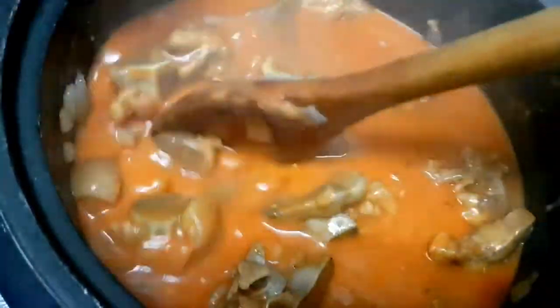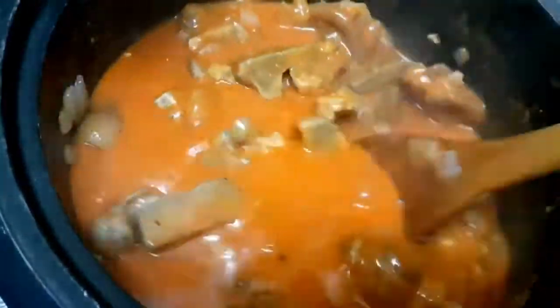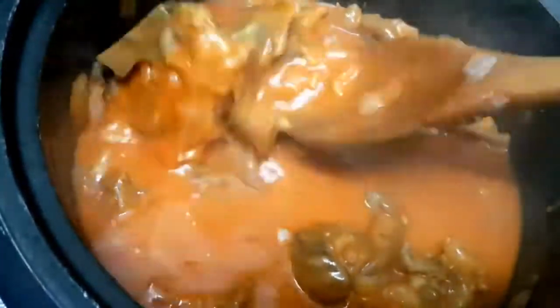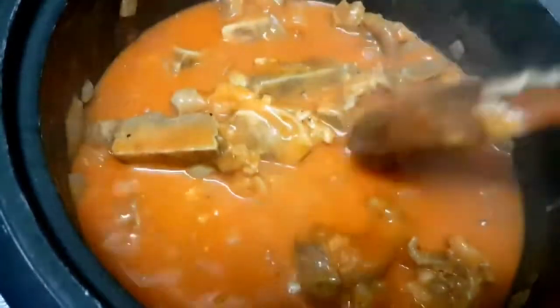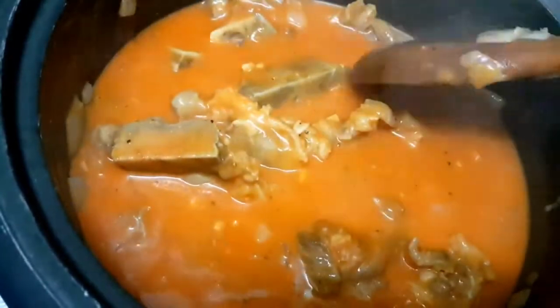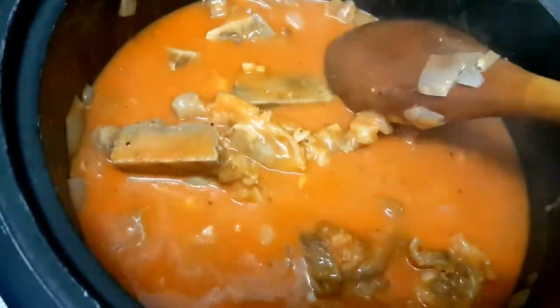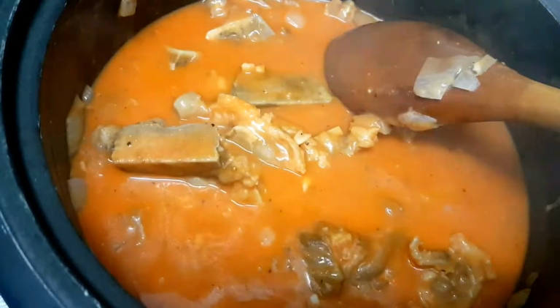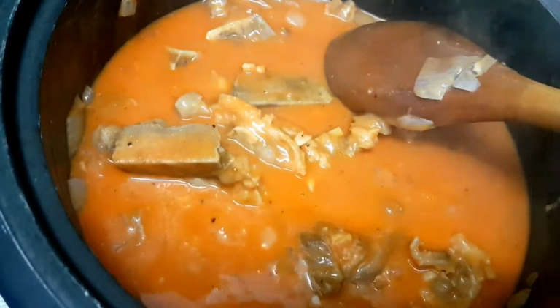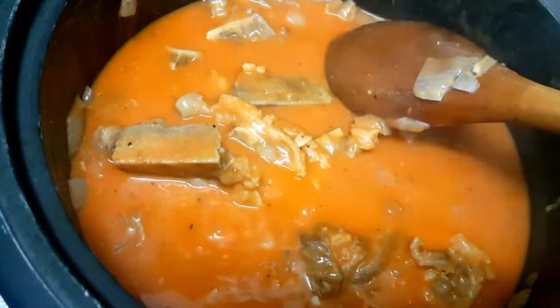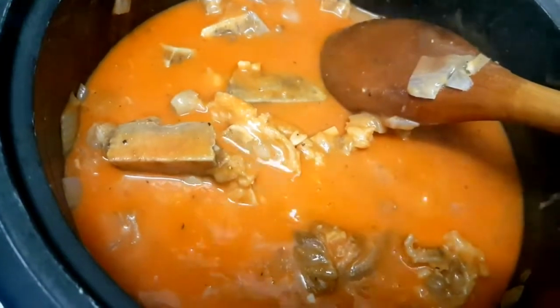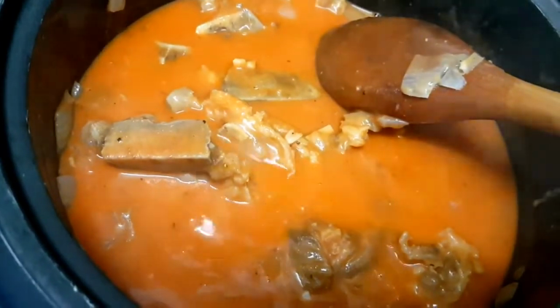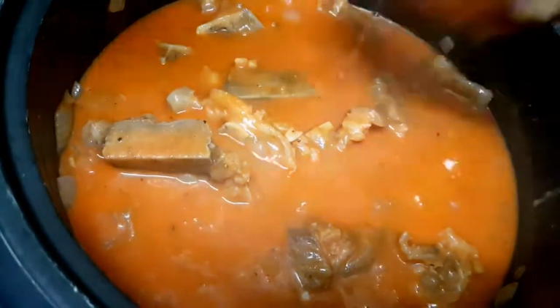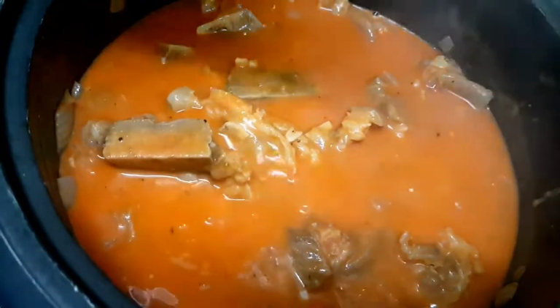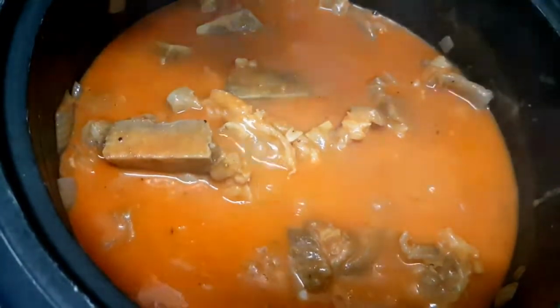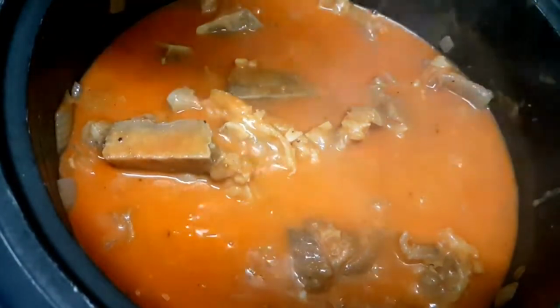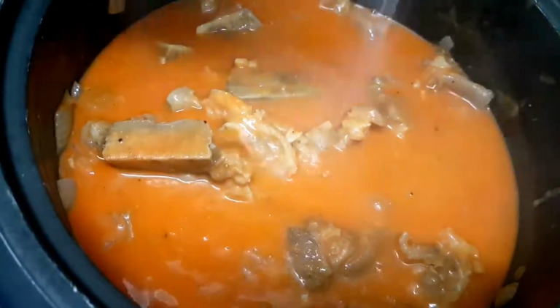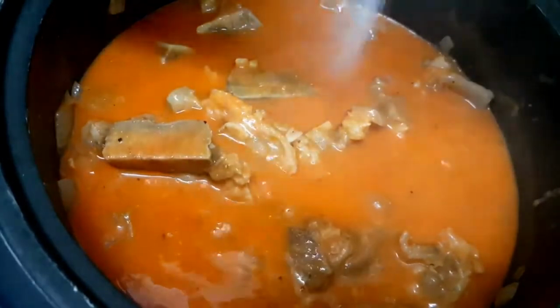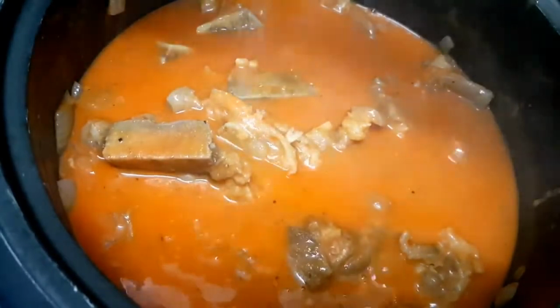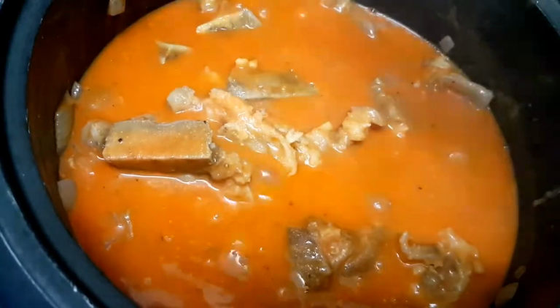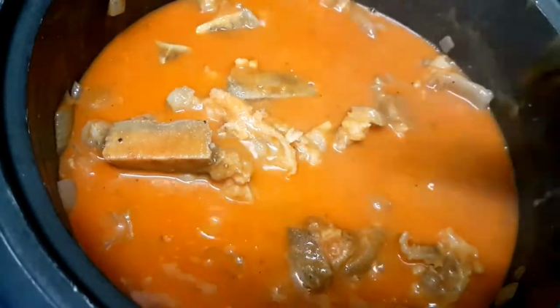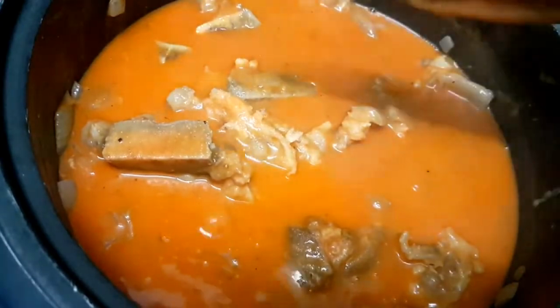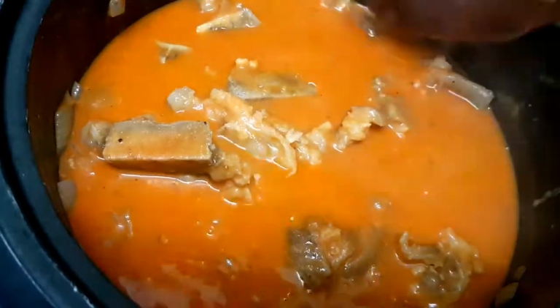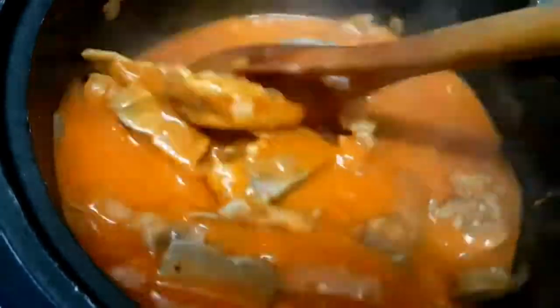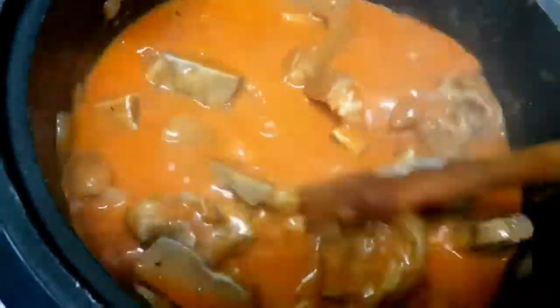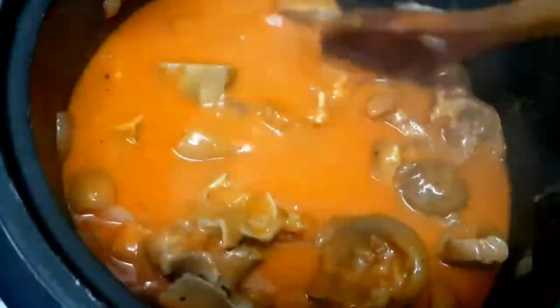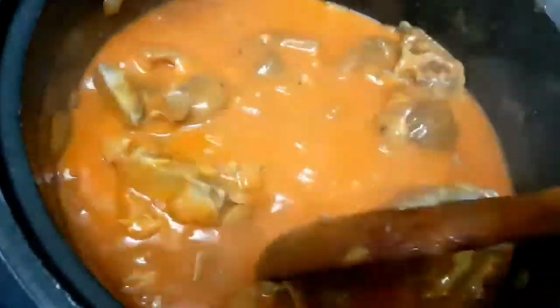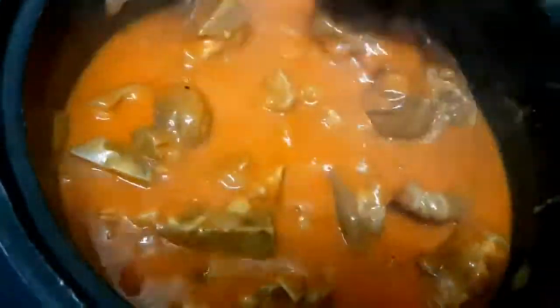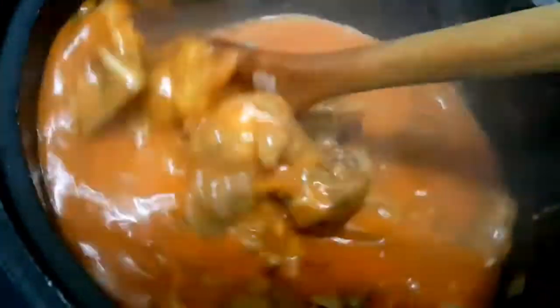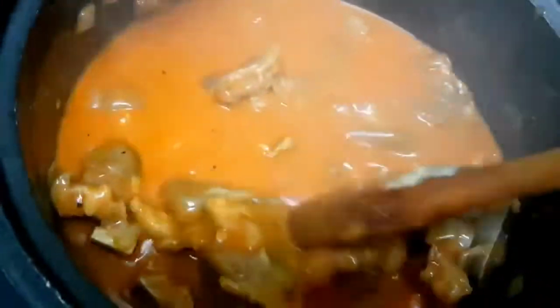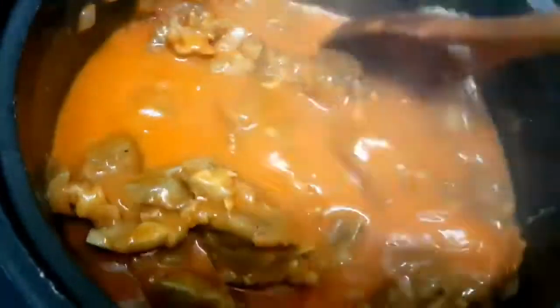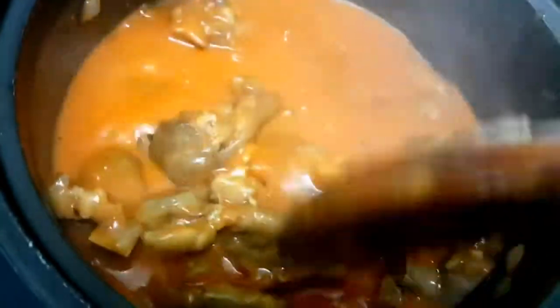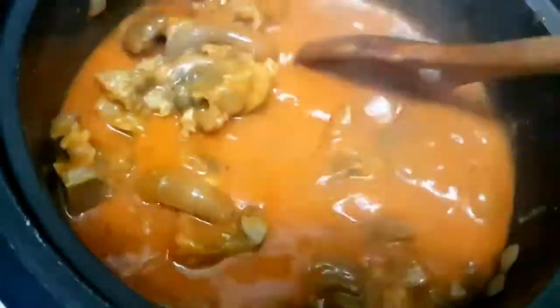Once the annatto powder is mixed in, we'll add a little salt — just a small amount, since we have bagoong as a side dish, which will serve as our seasoning for the kare-kare.